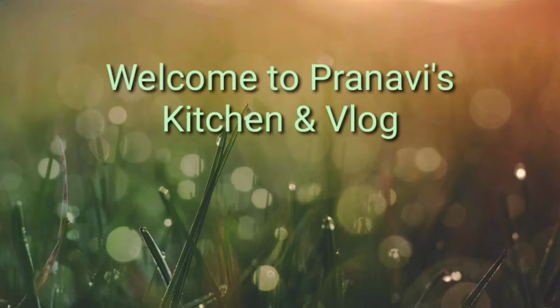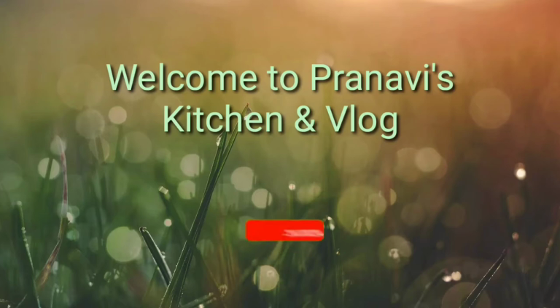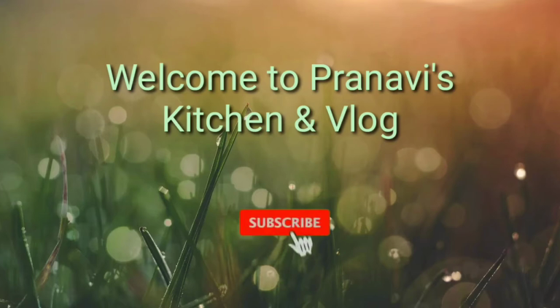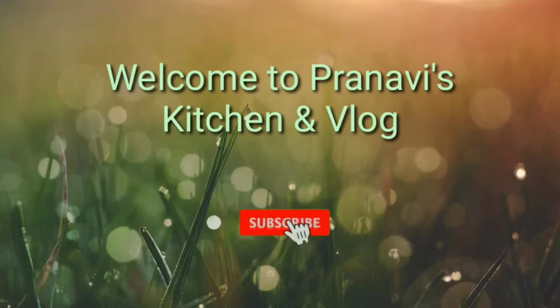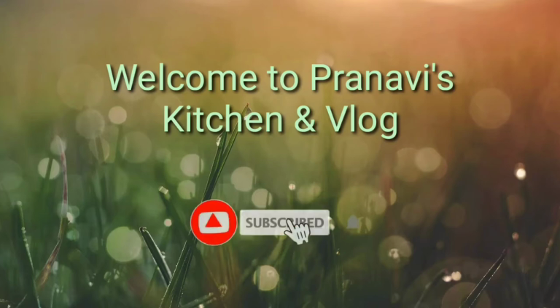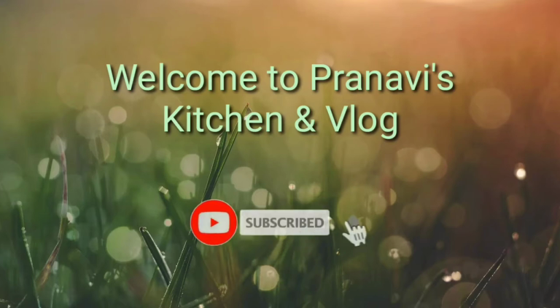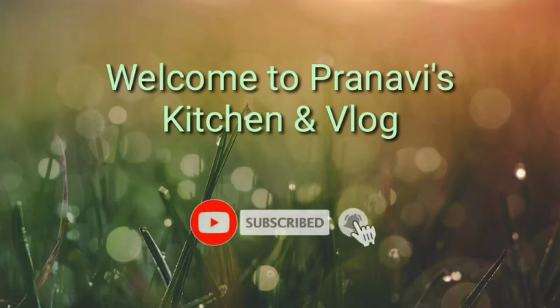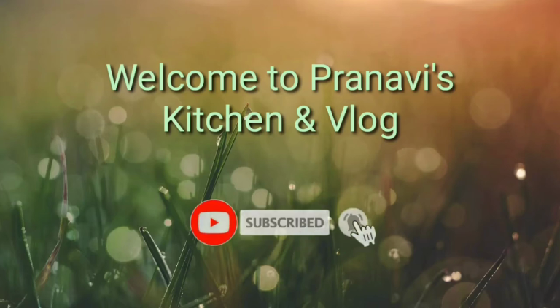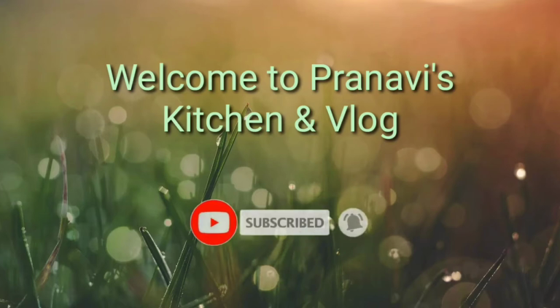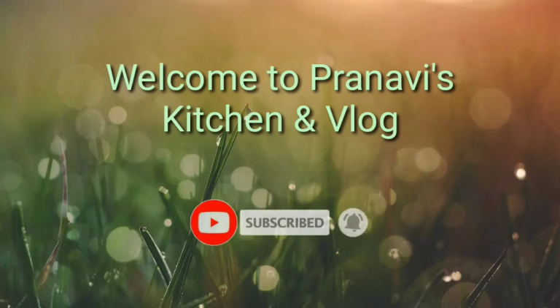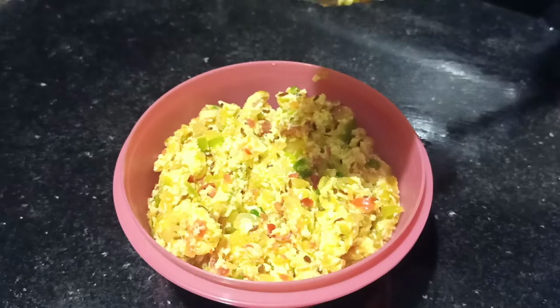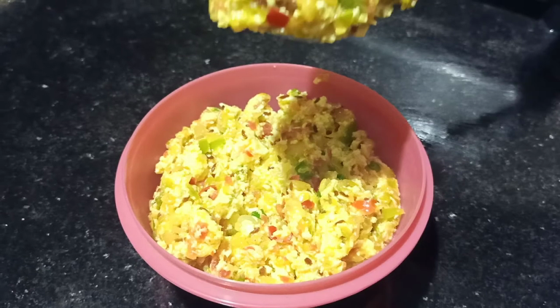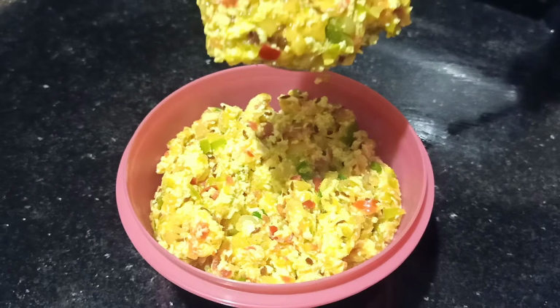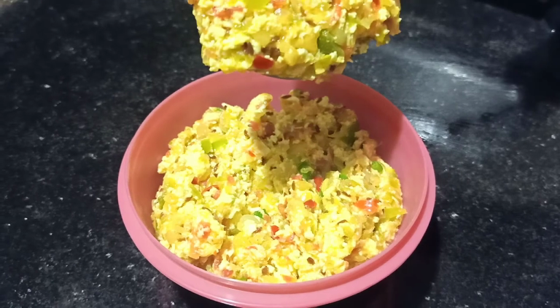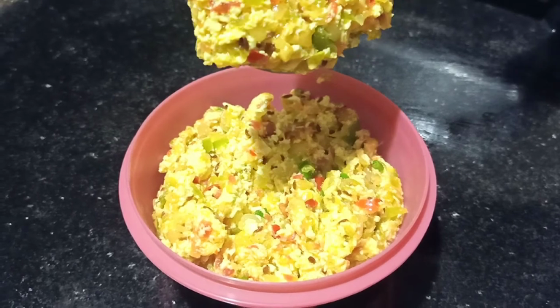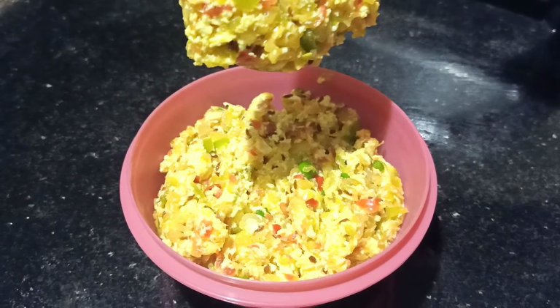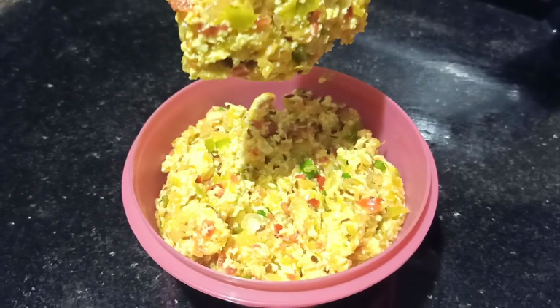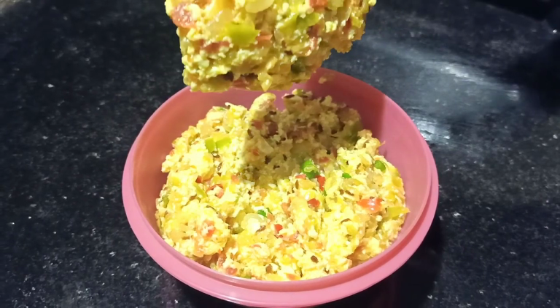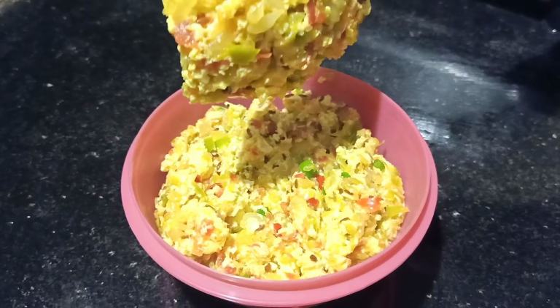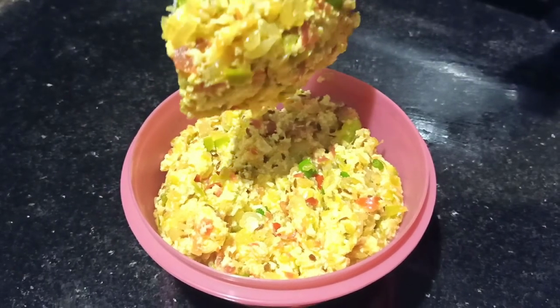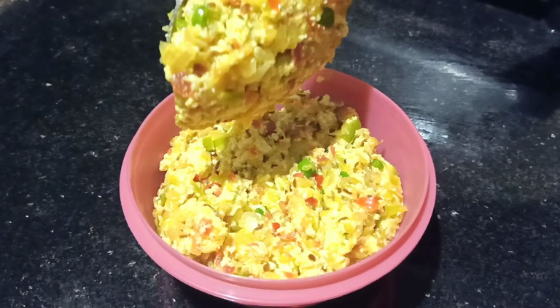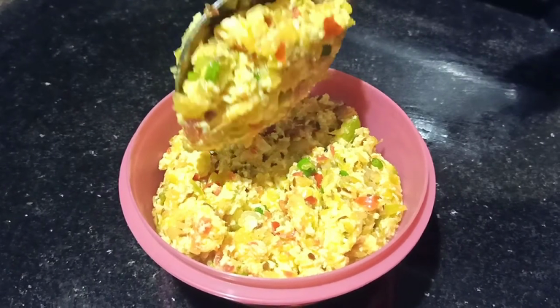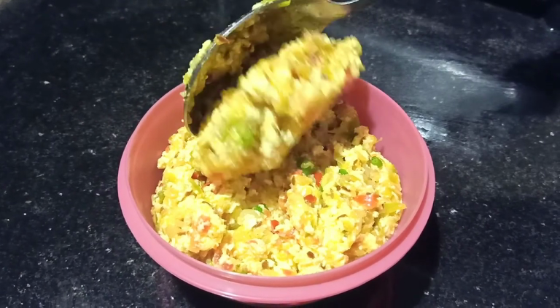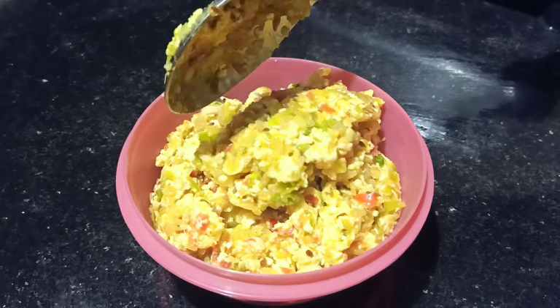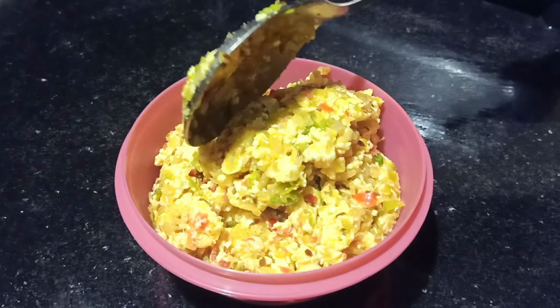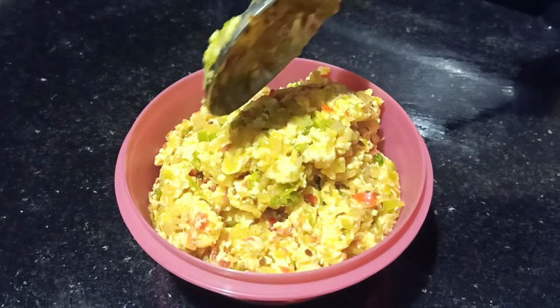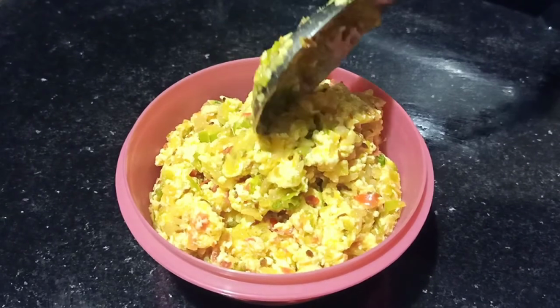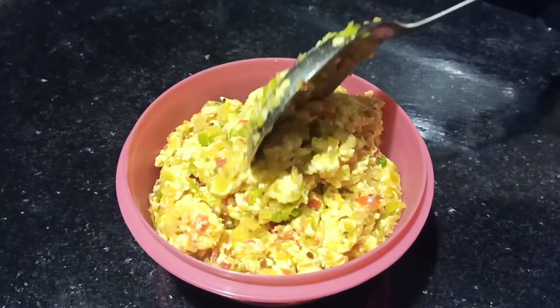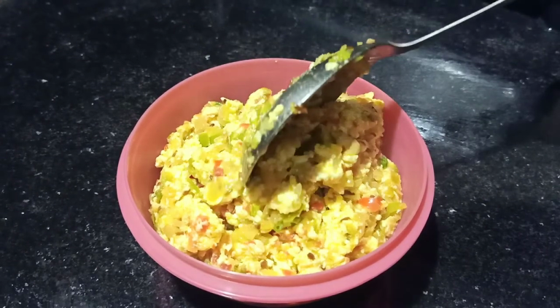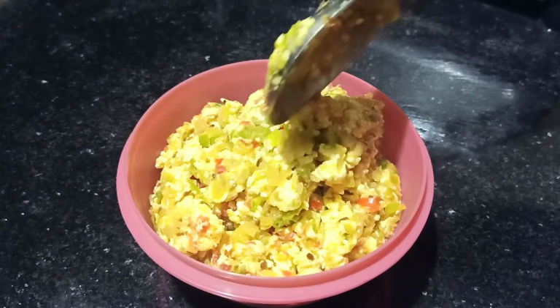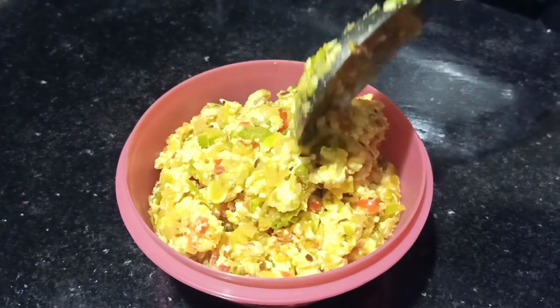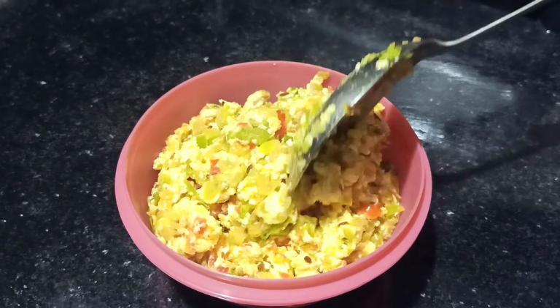Hello friends, welcome back to our channel. If this is the first time you're here, please subscribe to our channel. Today we are going to make a quick recipe in about 2 minutes.